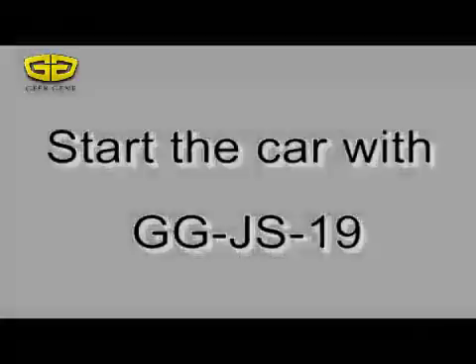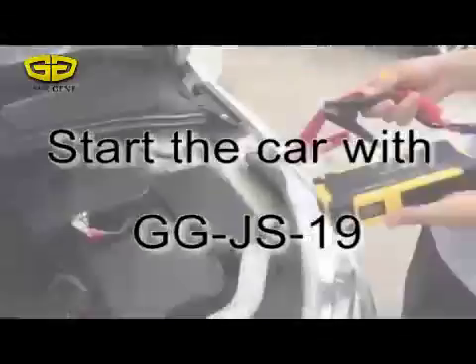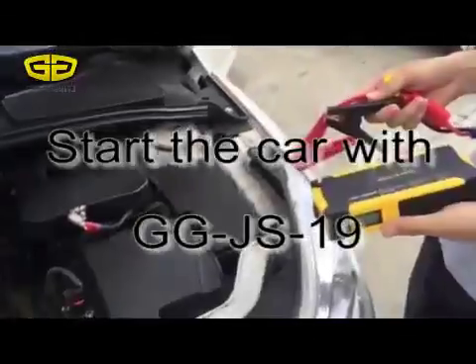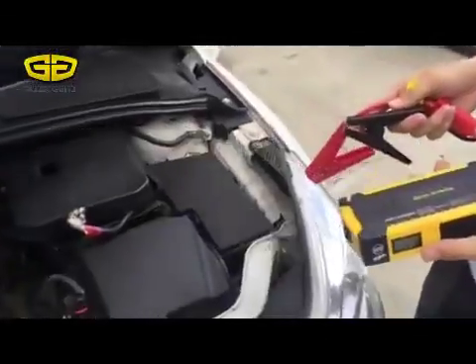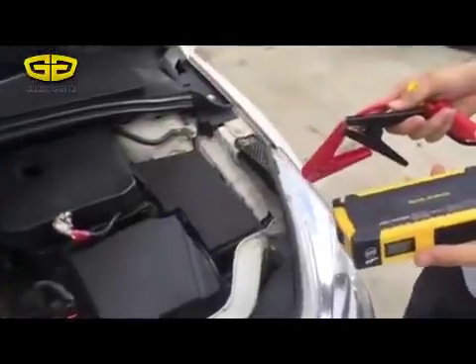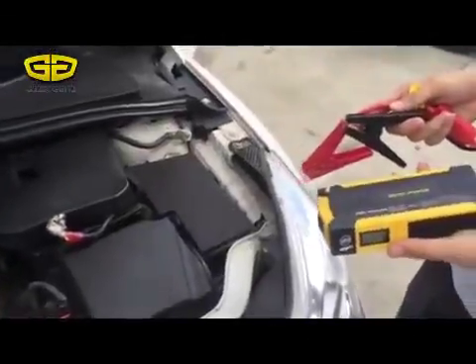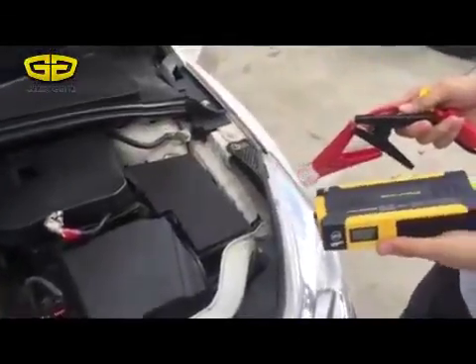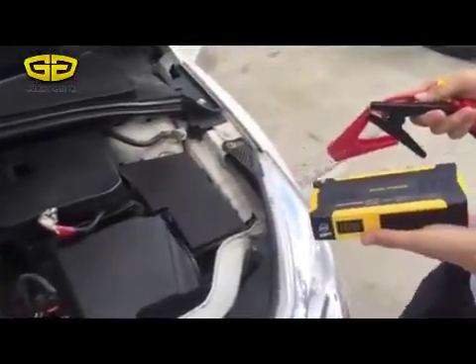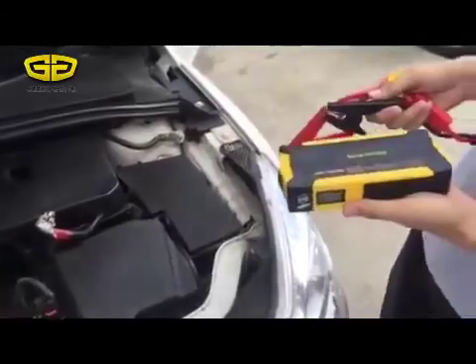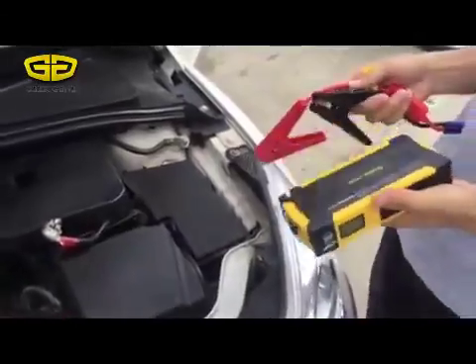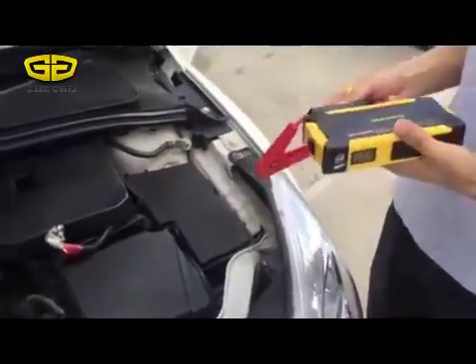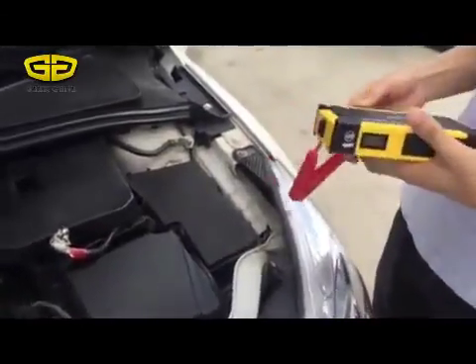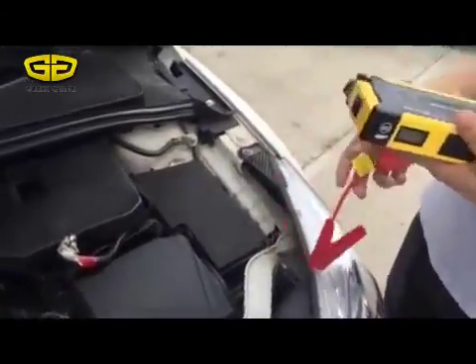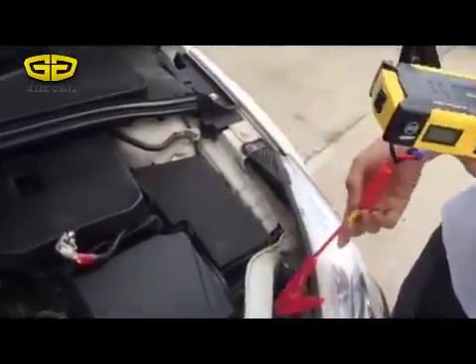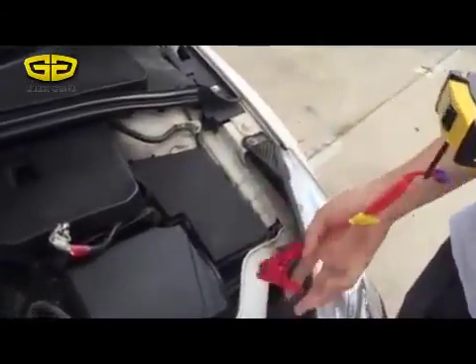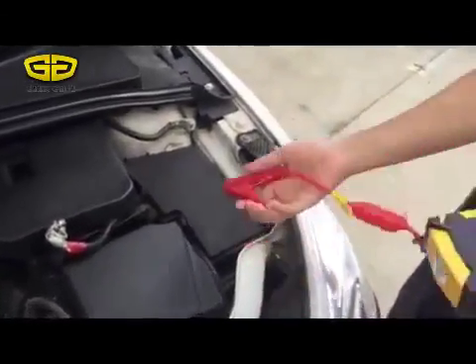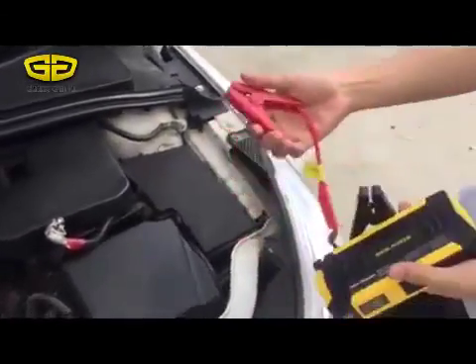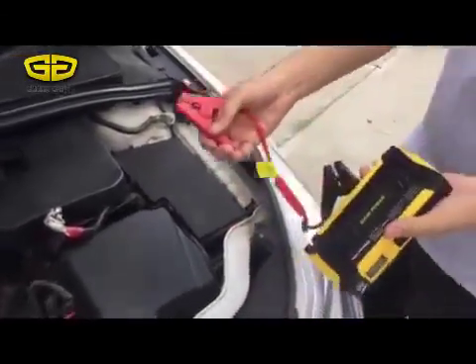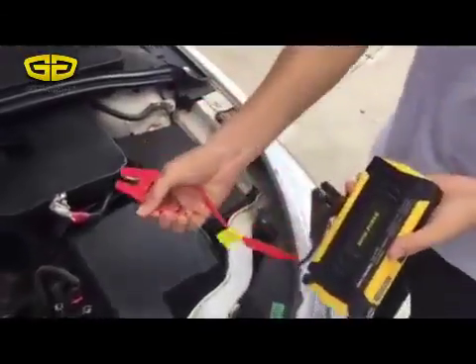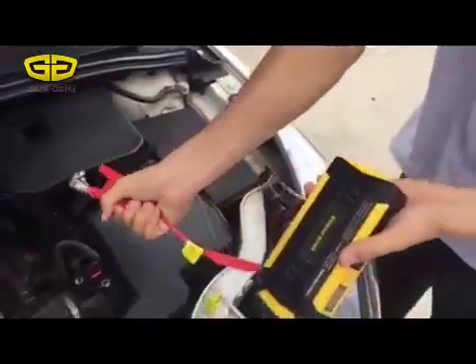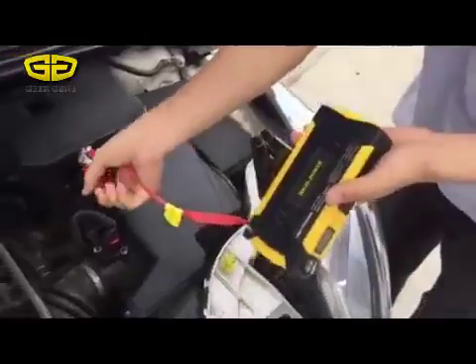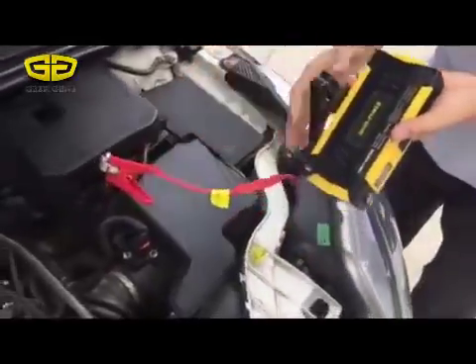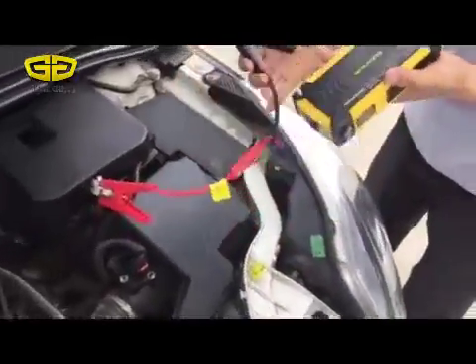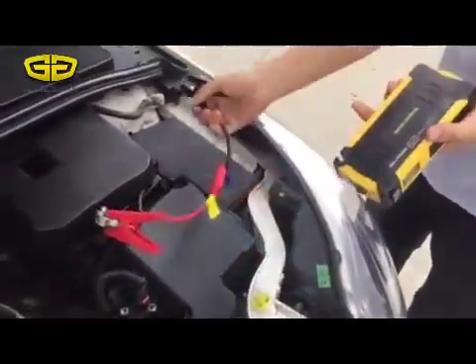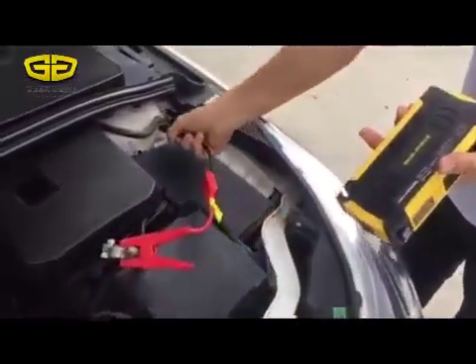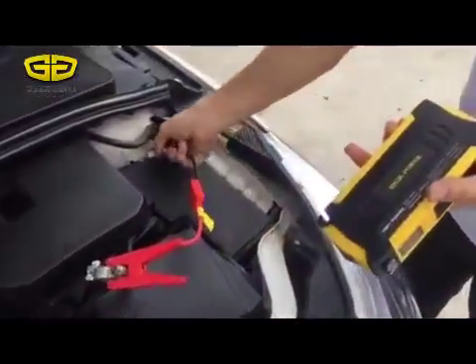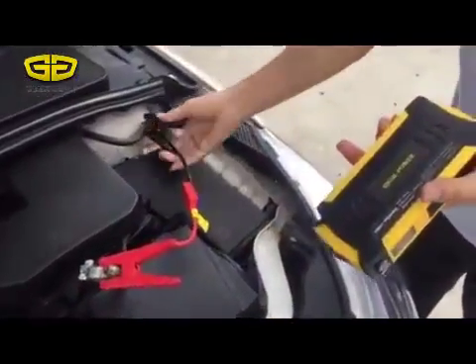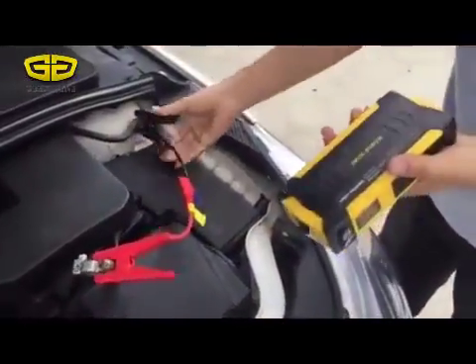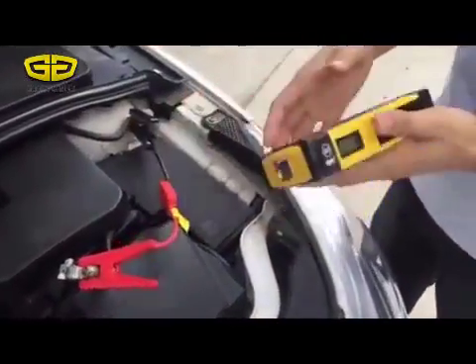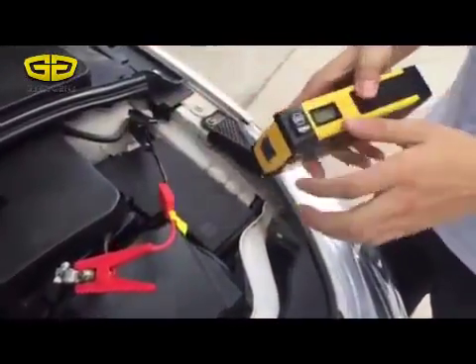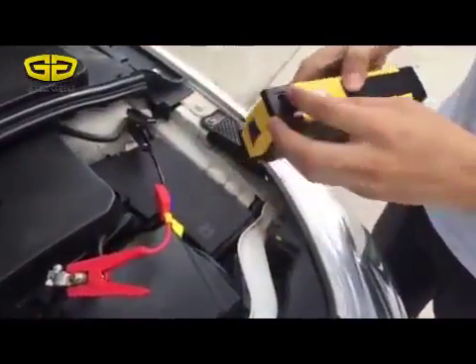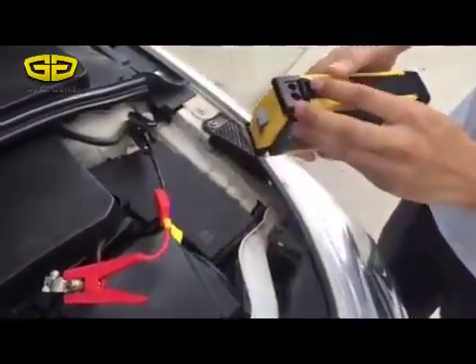Hello friends, now we are going to show you how to start the car with our jump starter. First, we connect the clip to the car battery — red for positive, black for negative — and we connect the other side to the jump starter.